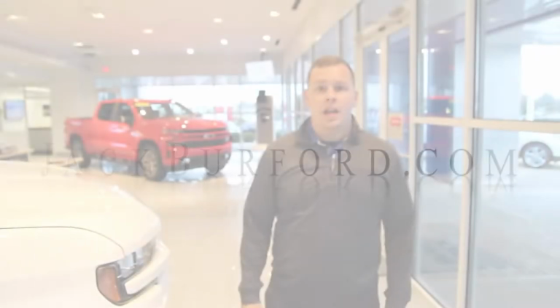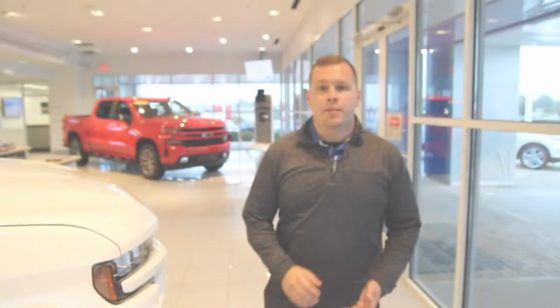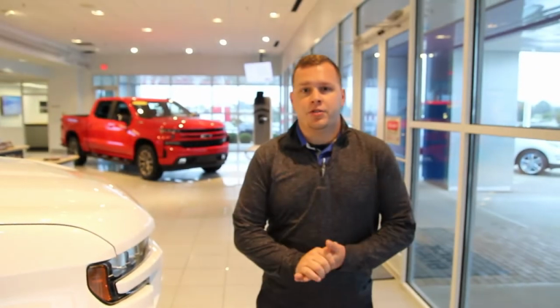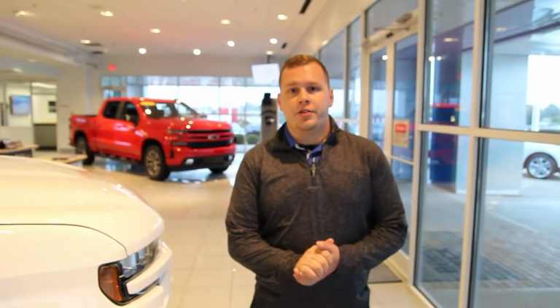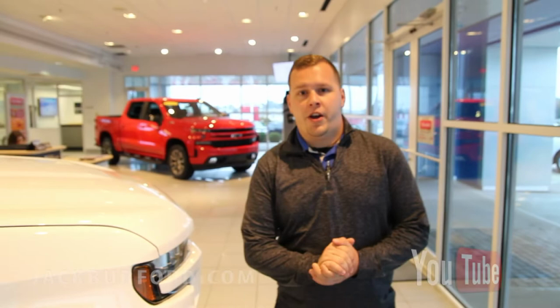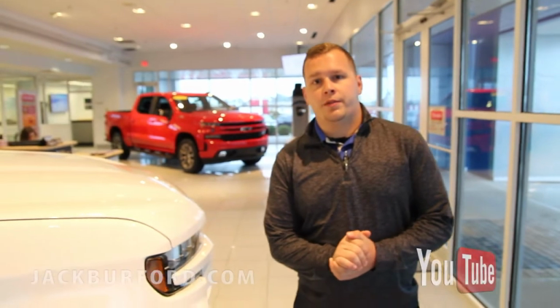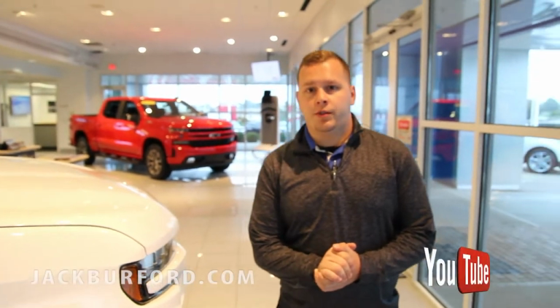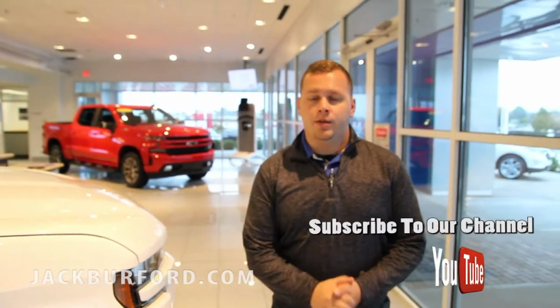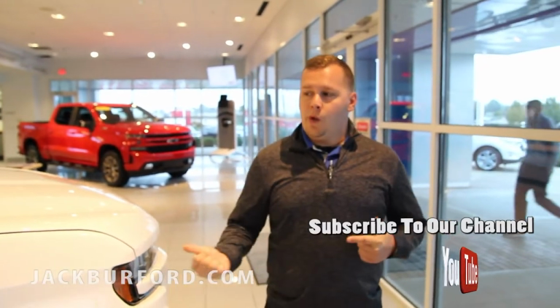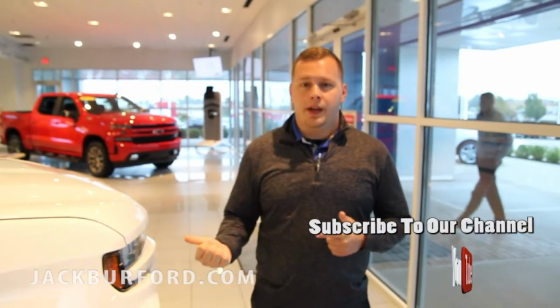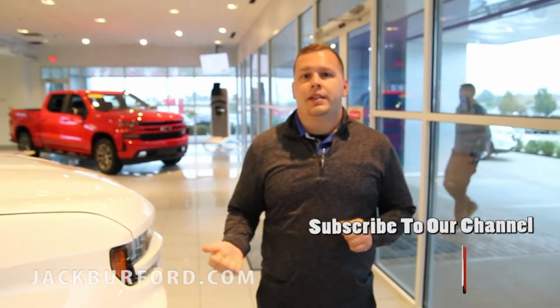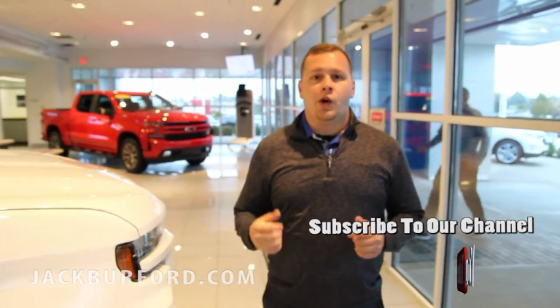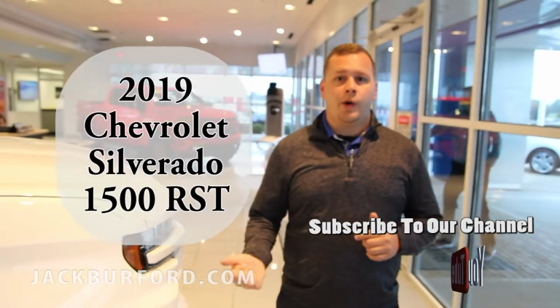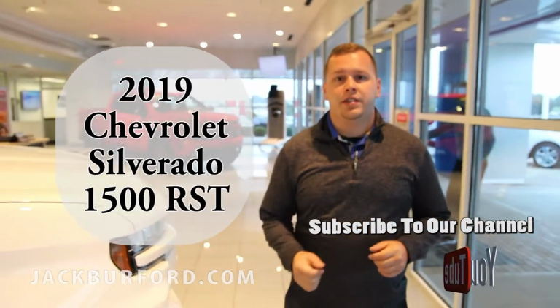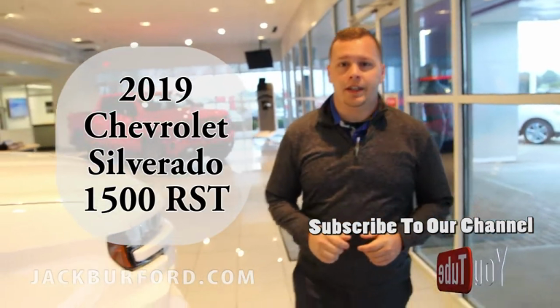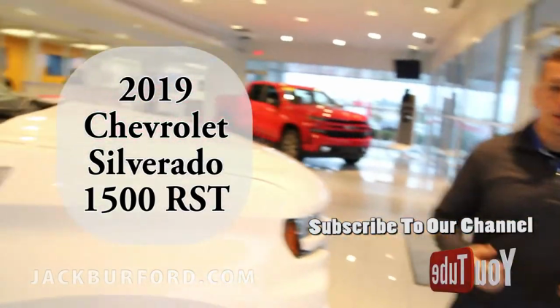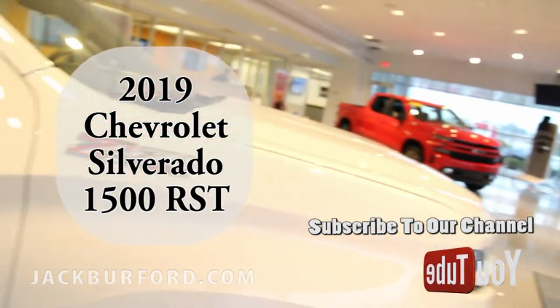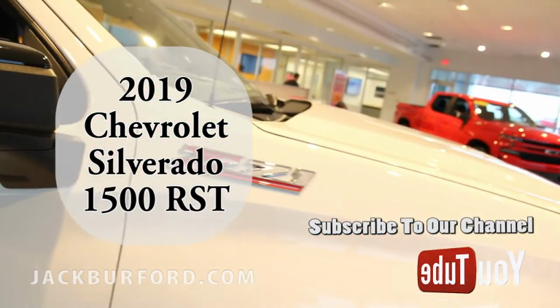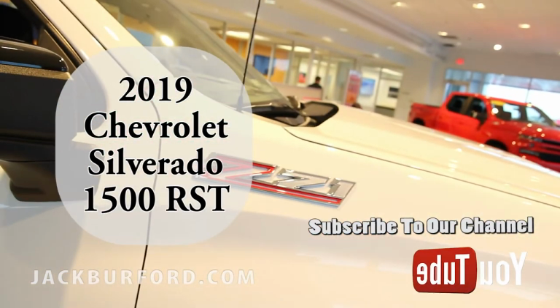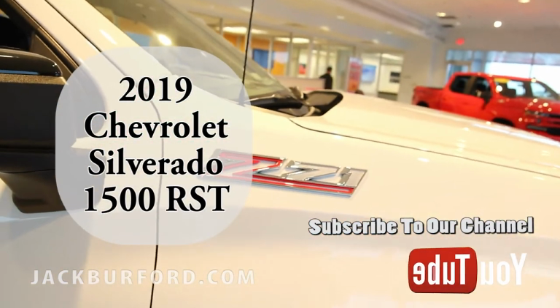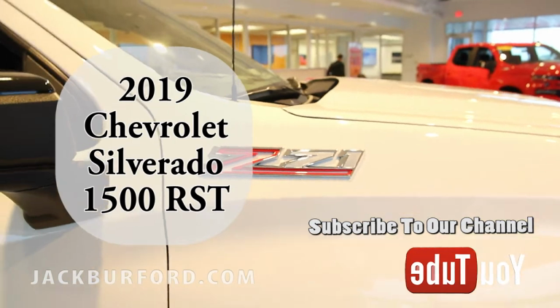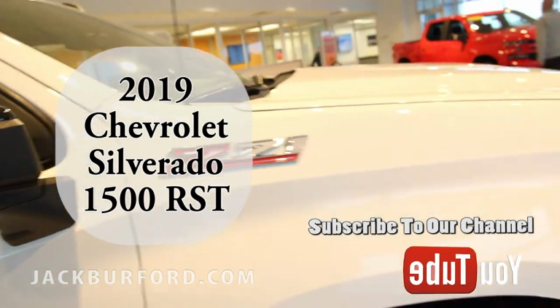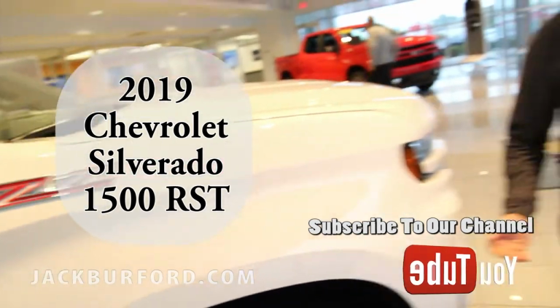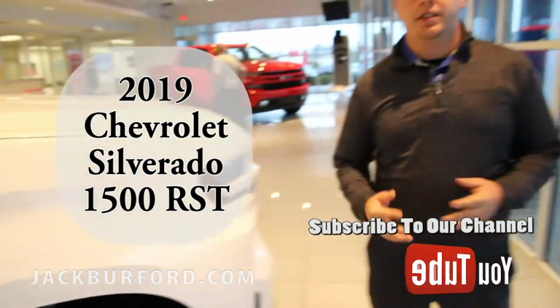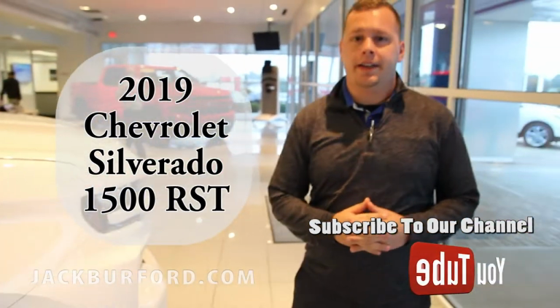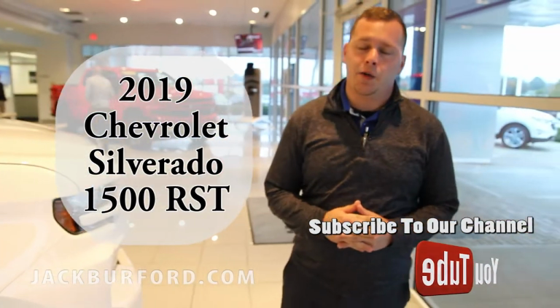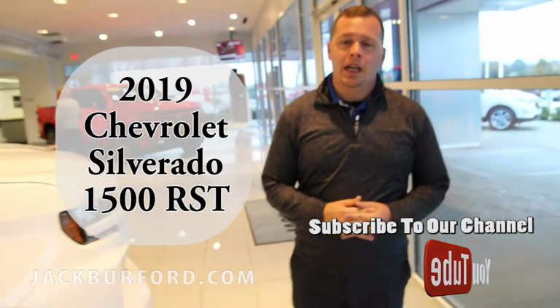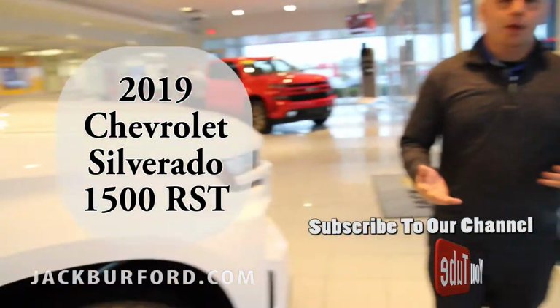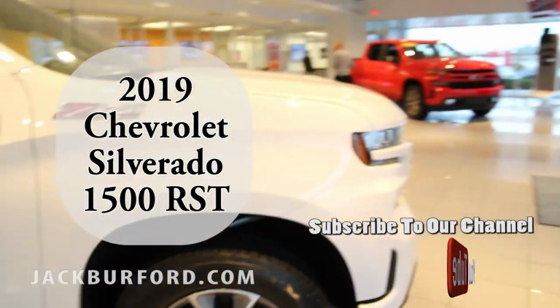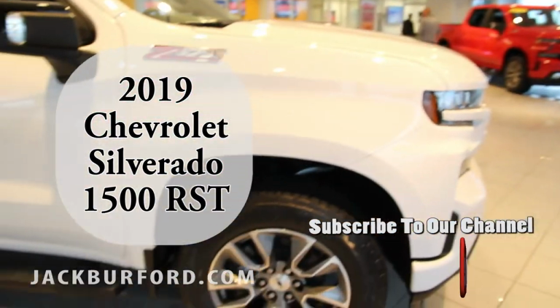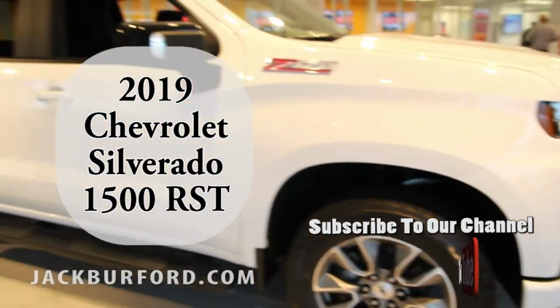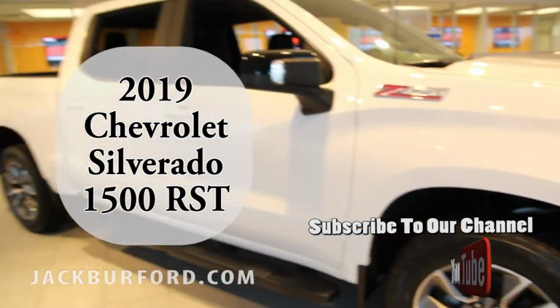Hey everybody, this is Josh here at Jack Burford Chevrolet. Right beside me is our RST Silverado 1500 2019 — this new body style they've got going. I'm going to tell you a little bit about what you get with the RST package.